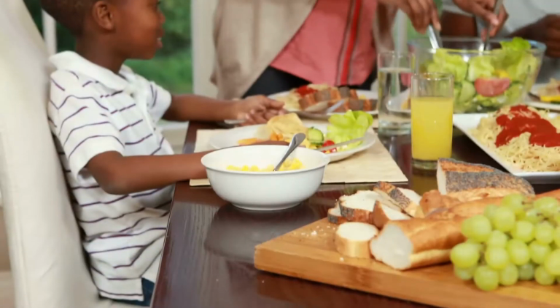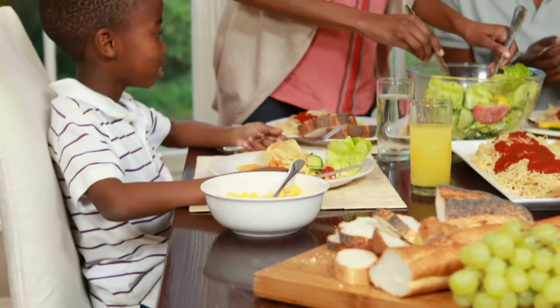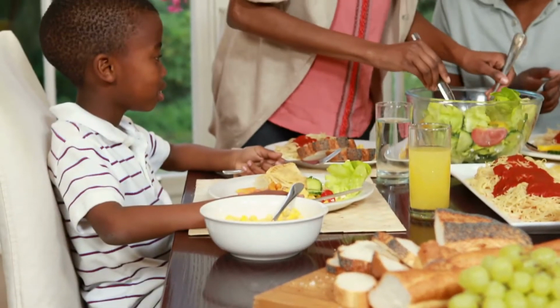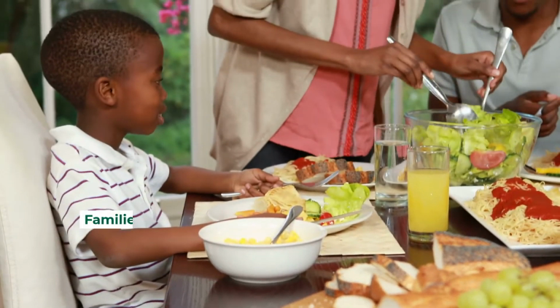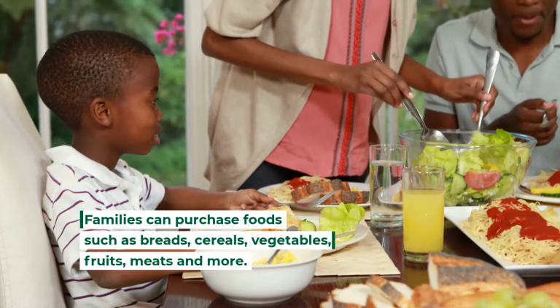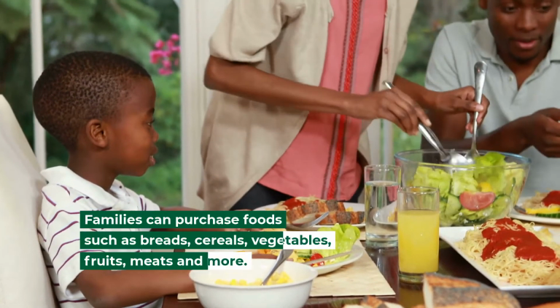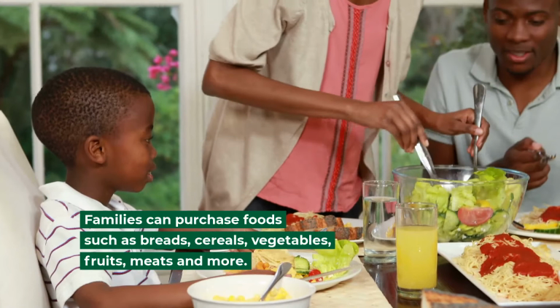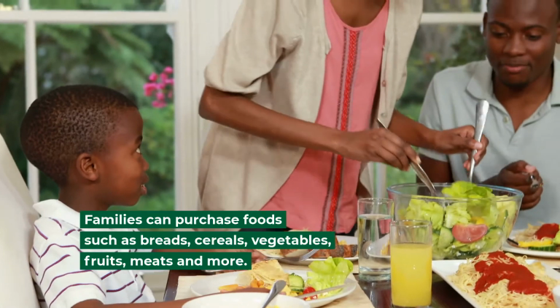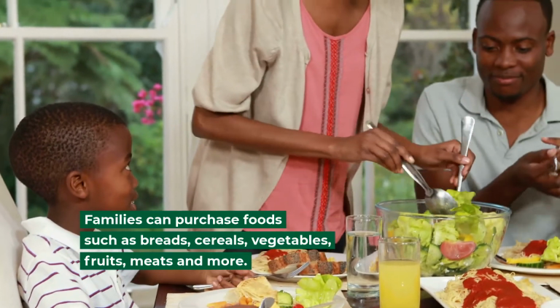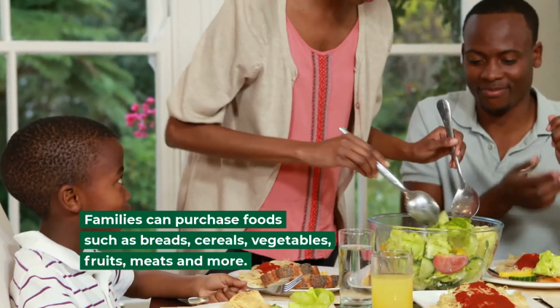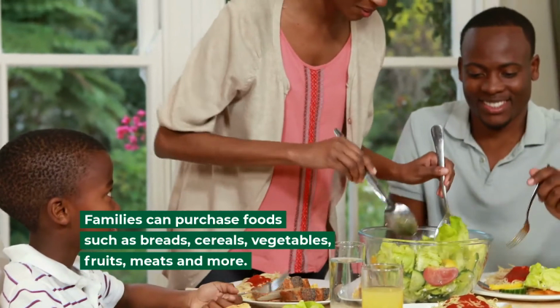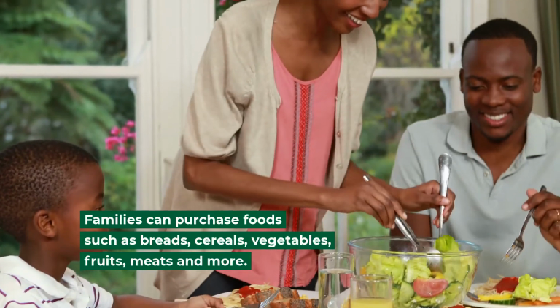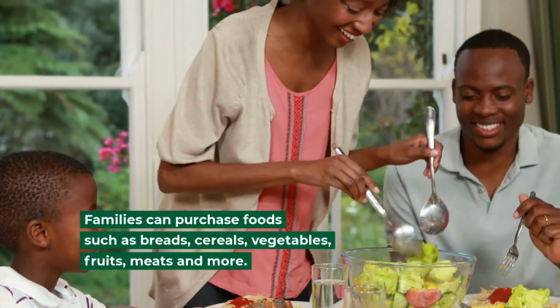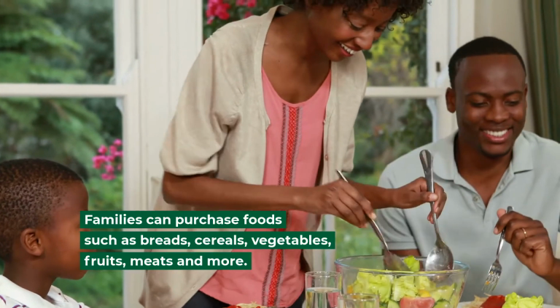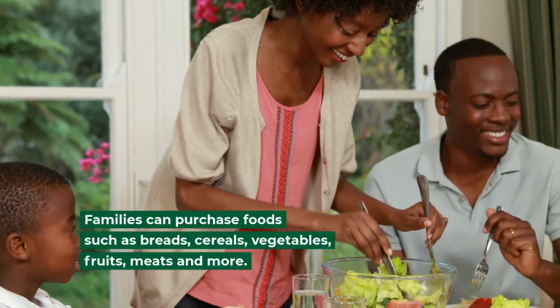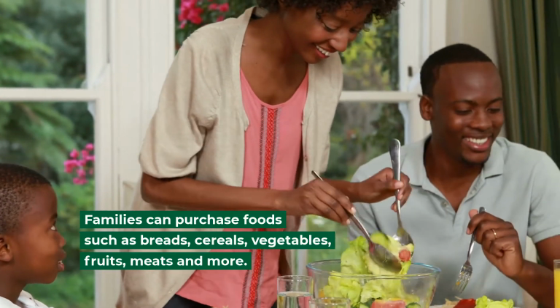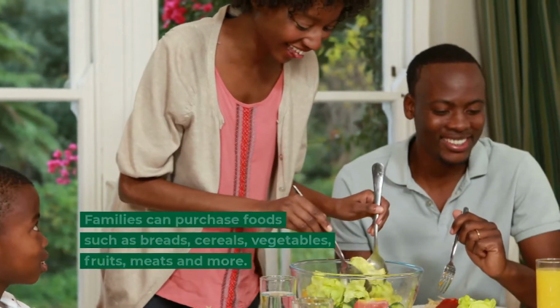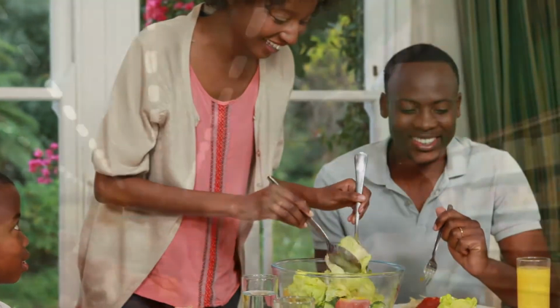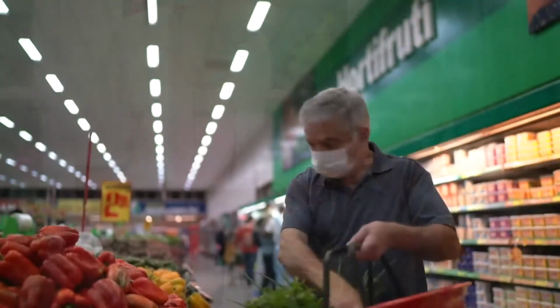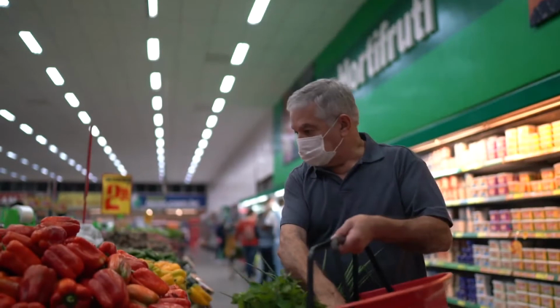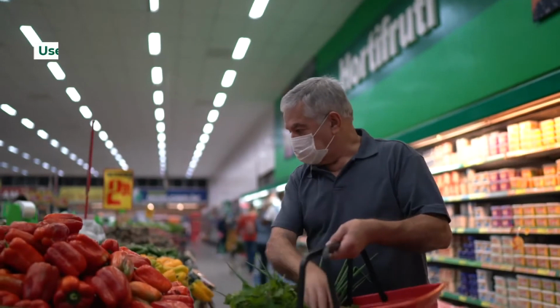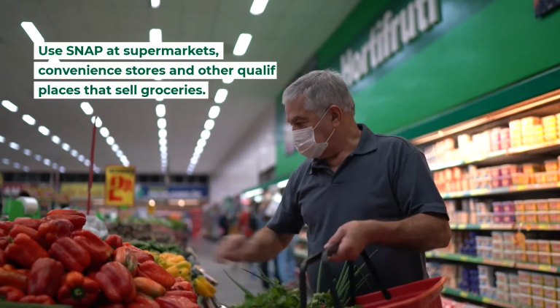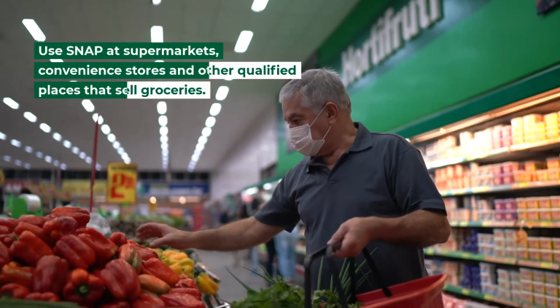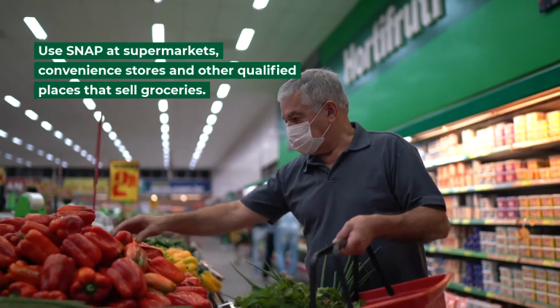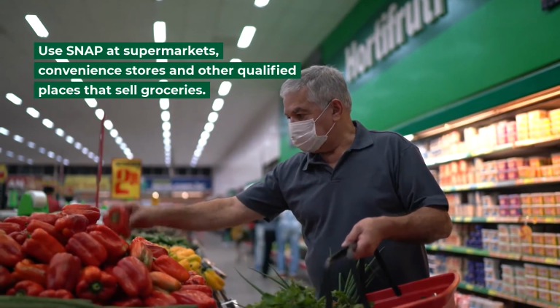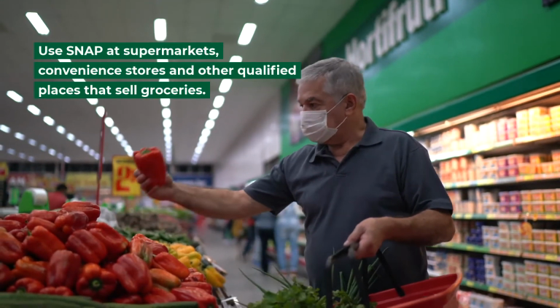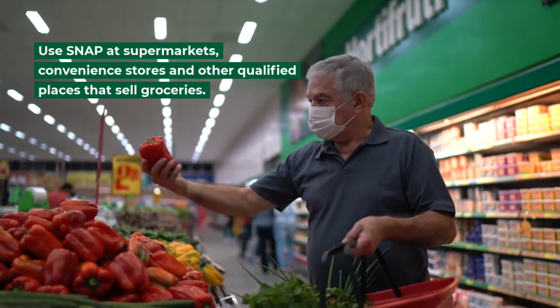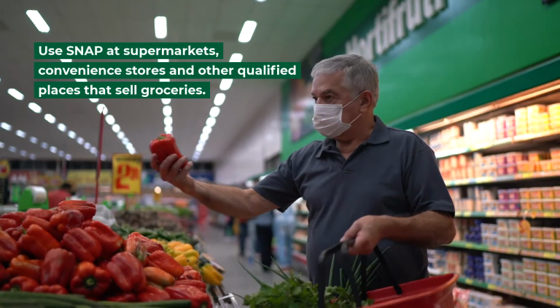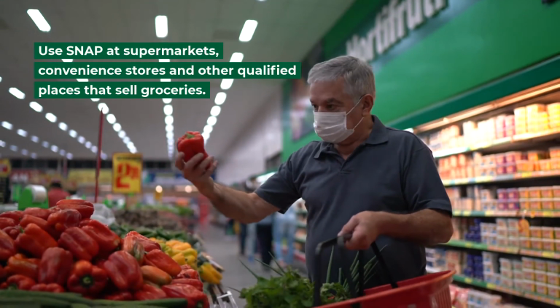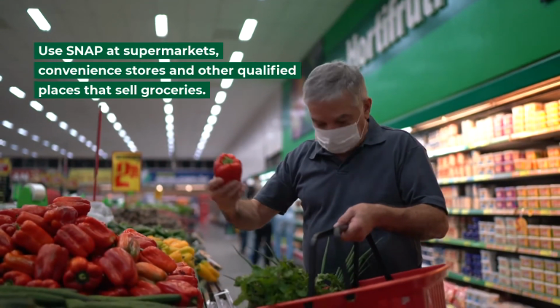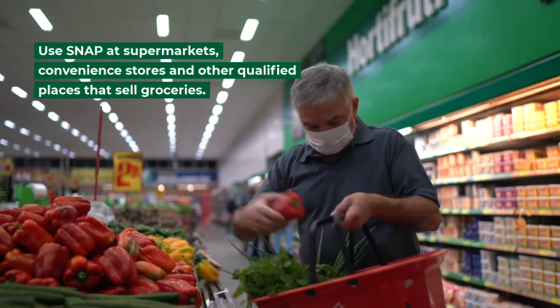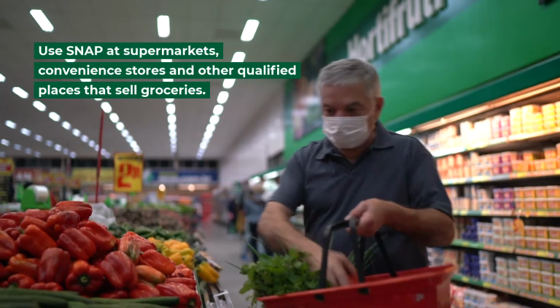With SNAP, families can purchase foods such as breads, cereals, vegetables, fruits, meats, and more. You can use SNAP at supermarkets, convenience stores, and other qualified places that sell groceries.